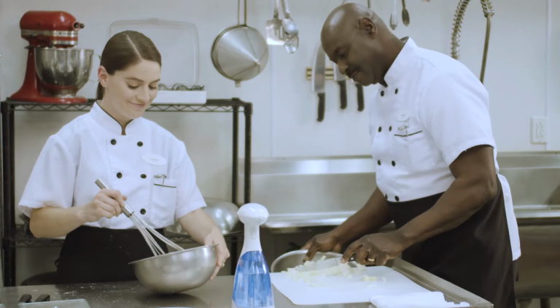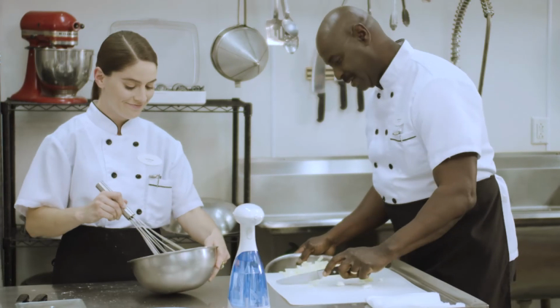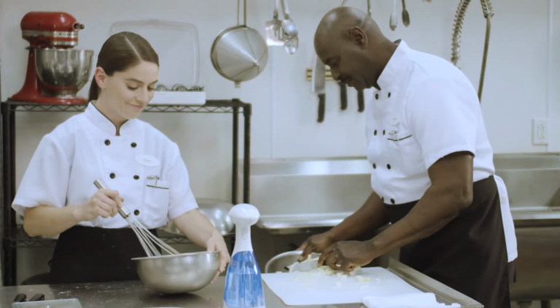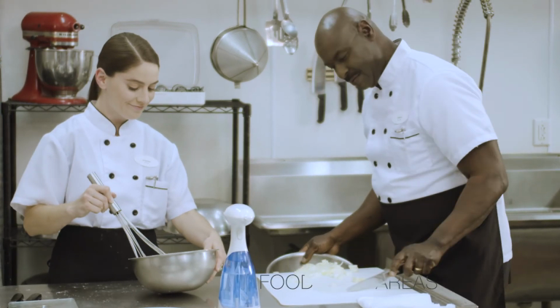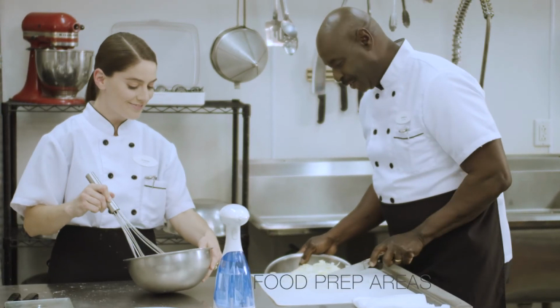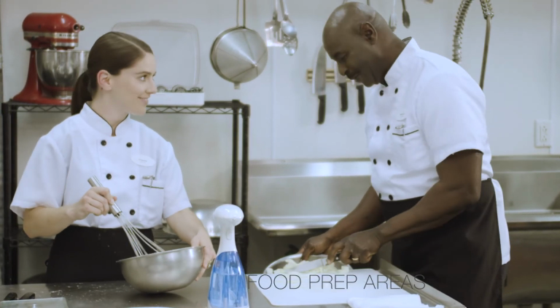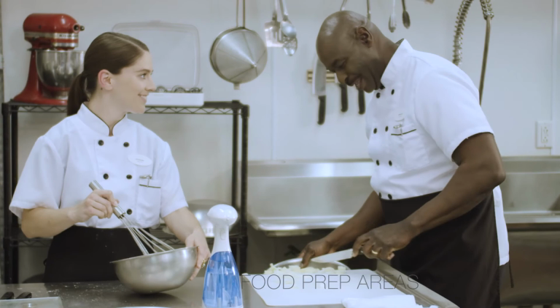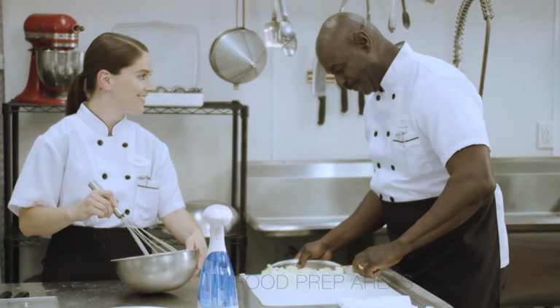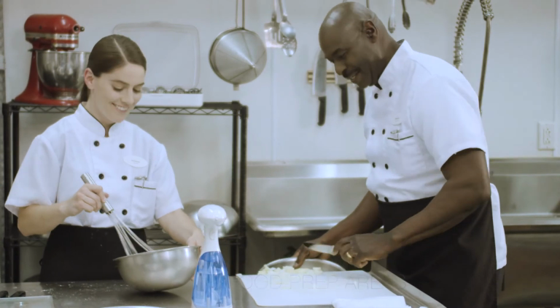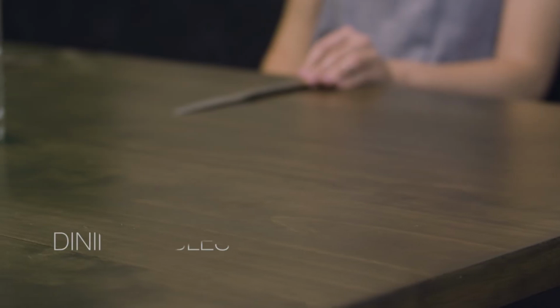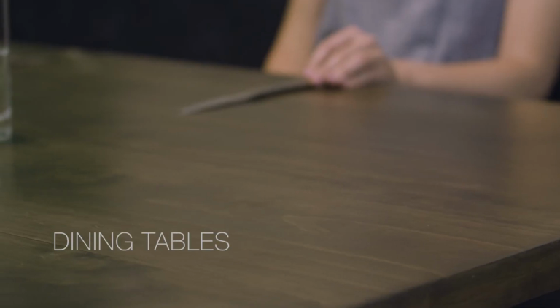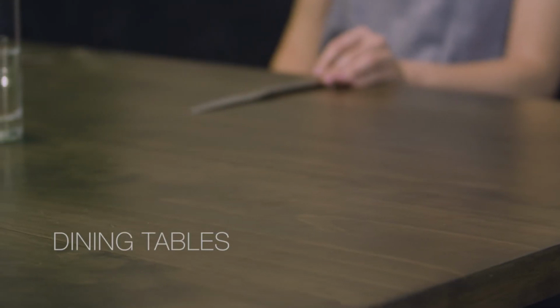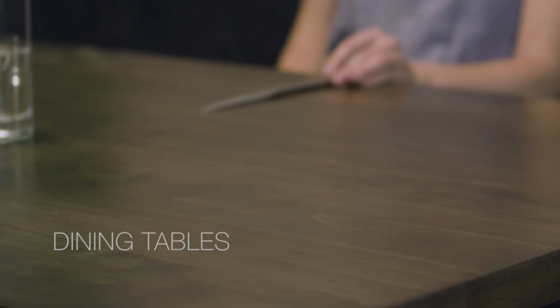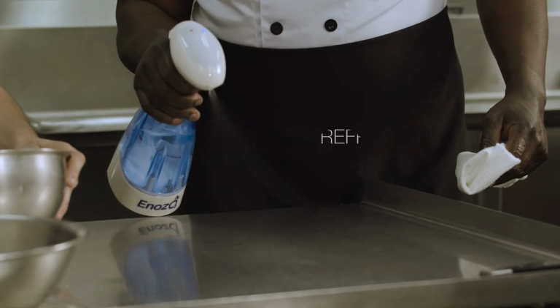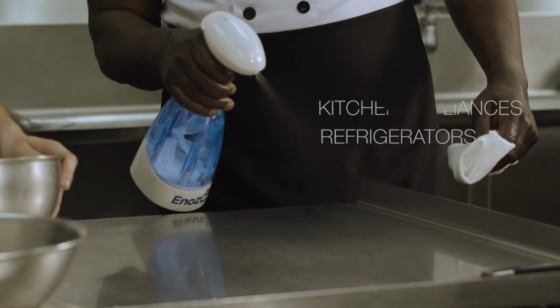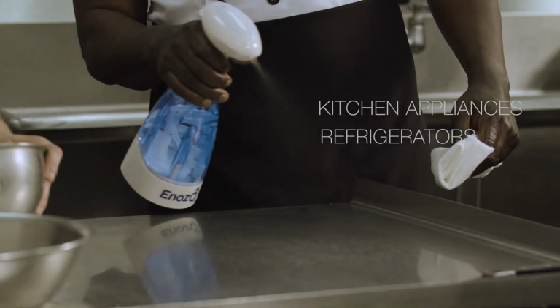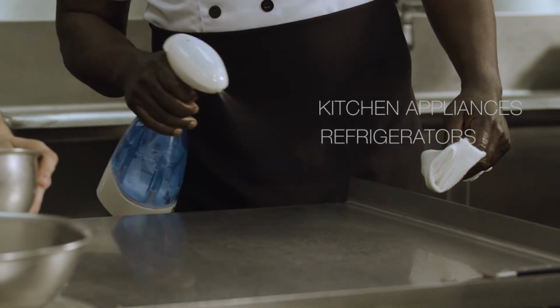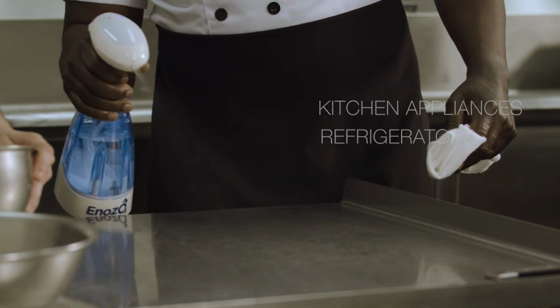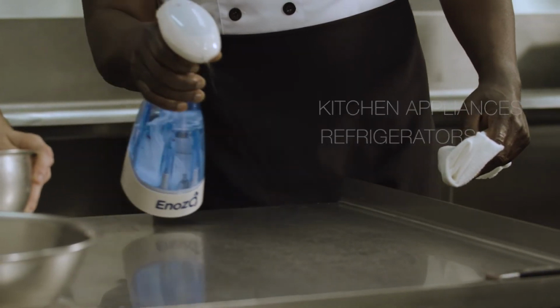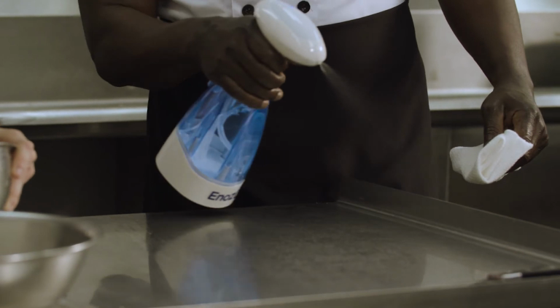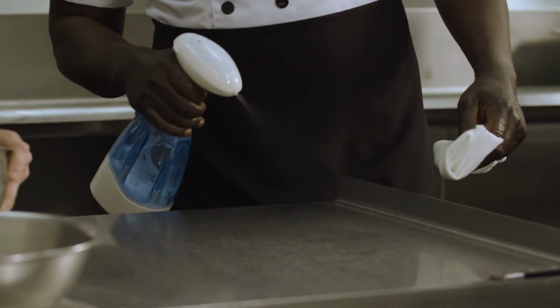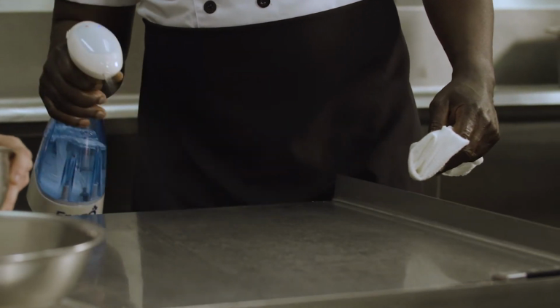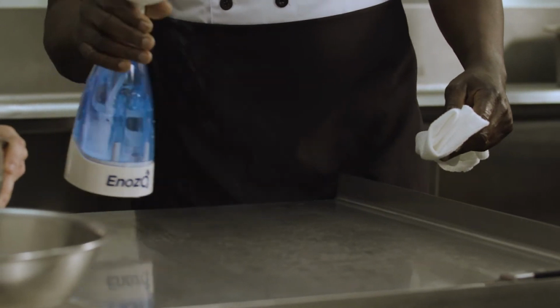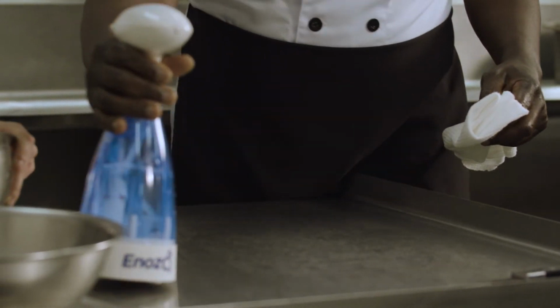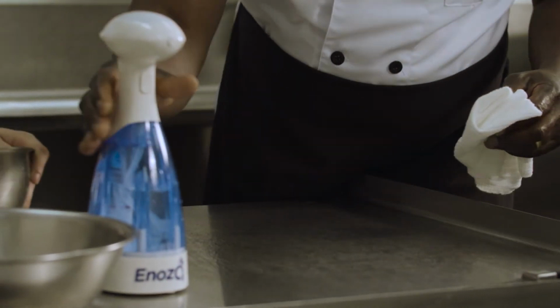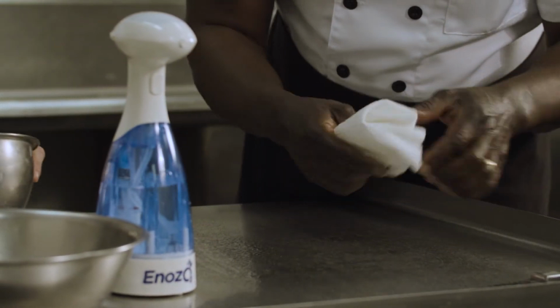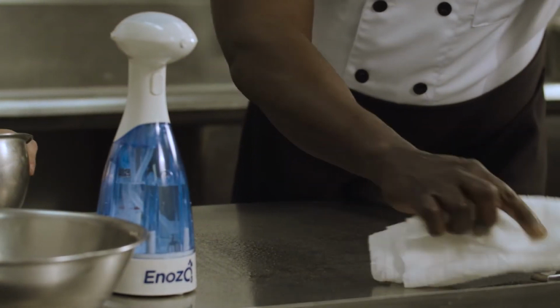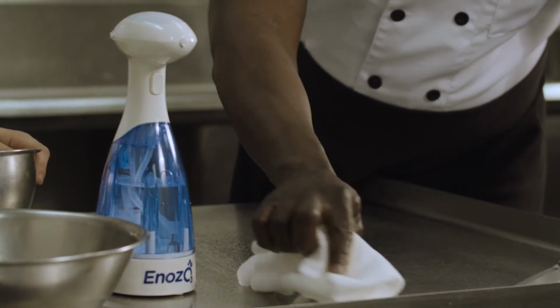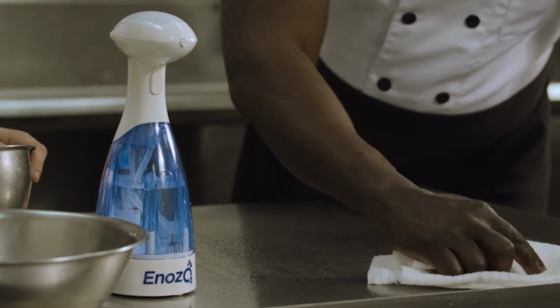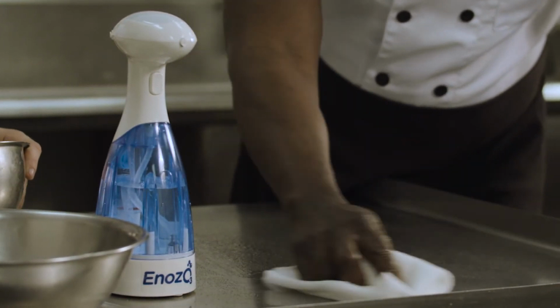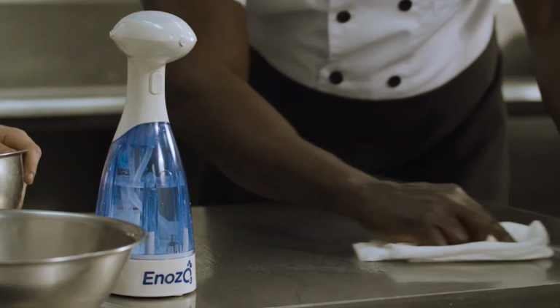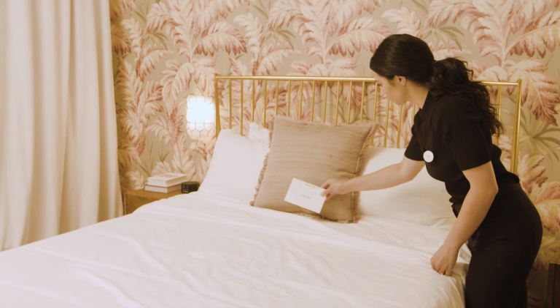Sanitize and deodorize food surface prep areas, dining spaces, and other hard surfaces in restaurants. Inozo Pro helps prevent the spread of food-borne illness by killing bacteria like salmonella and E. coli.